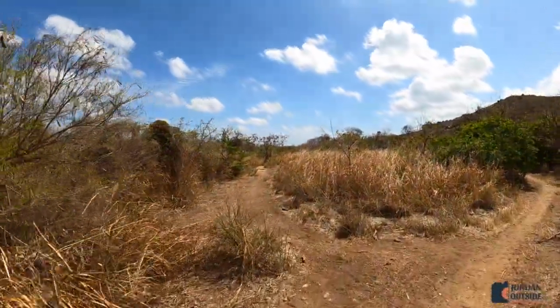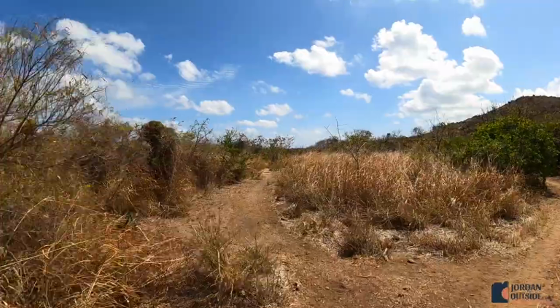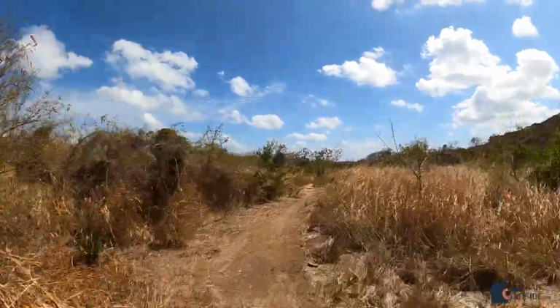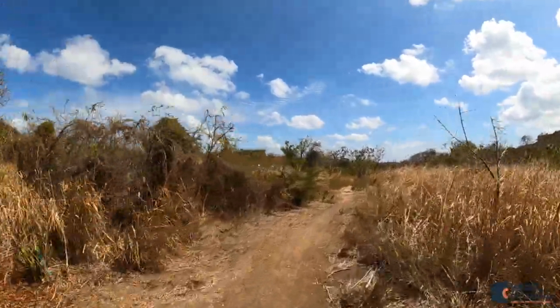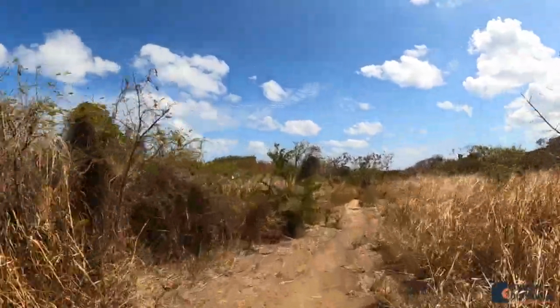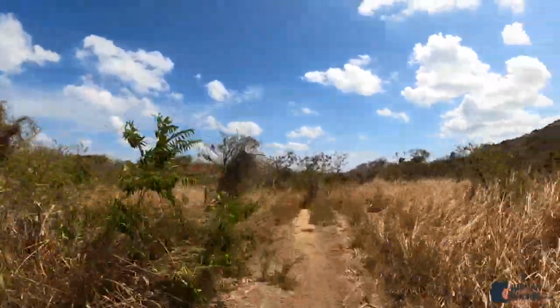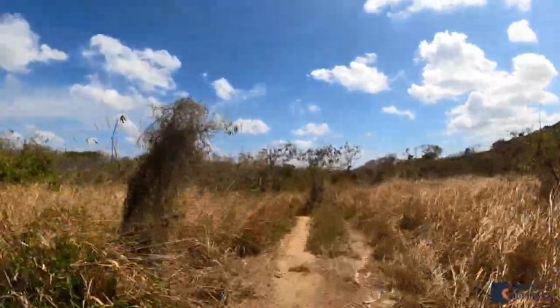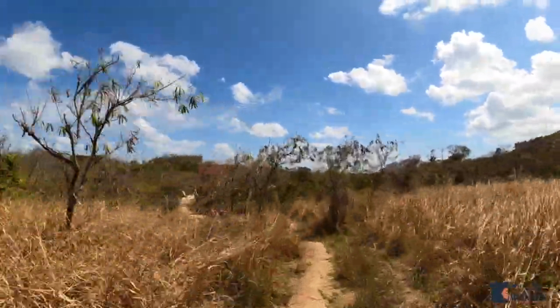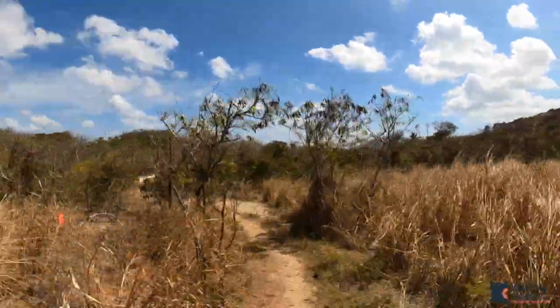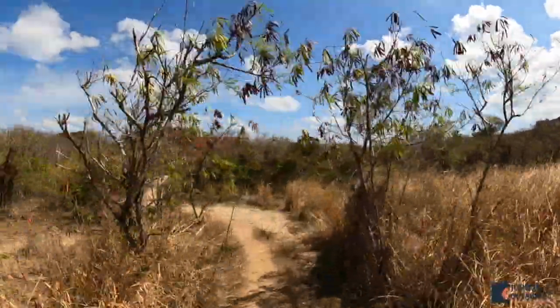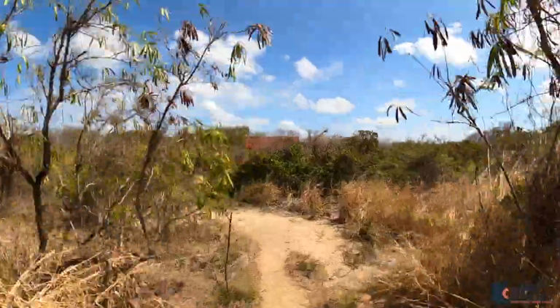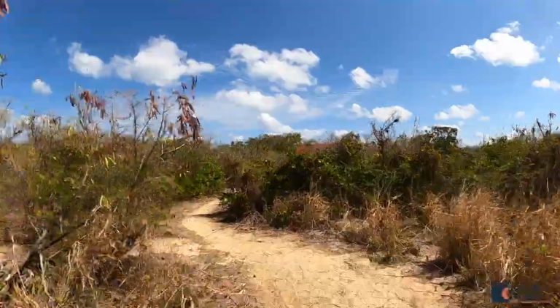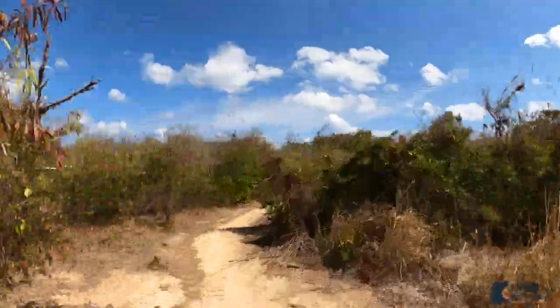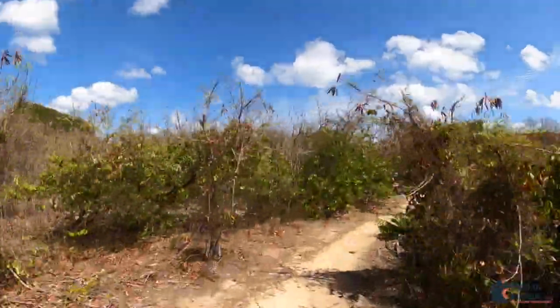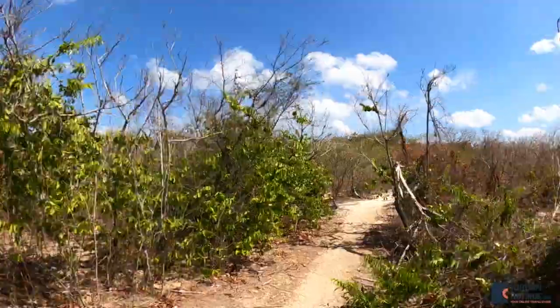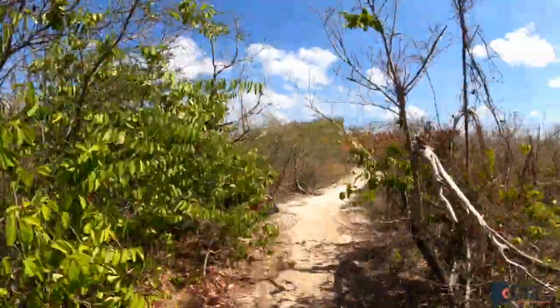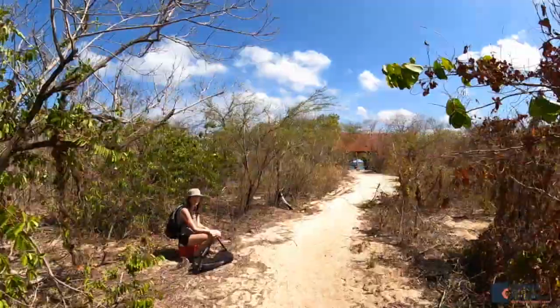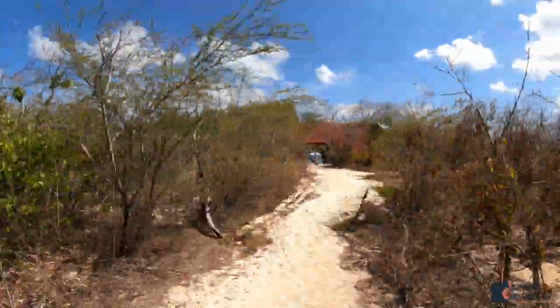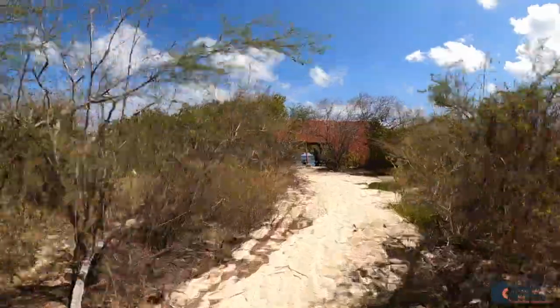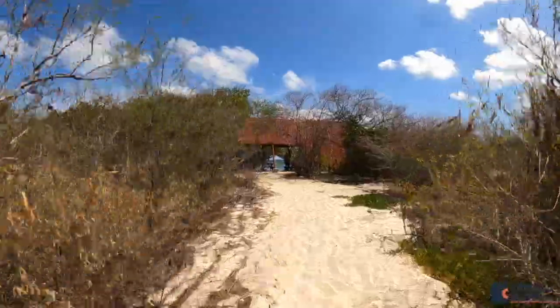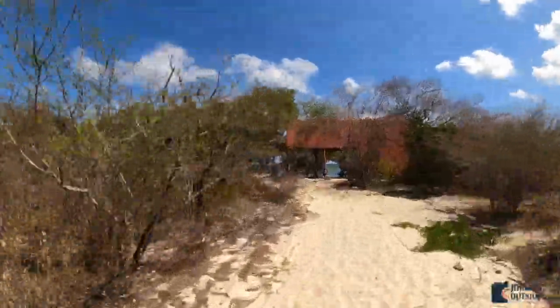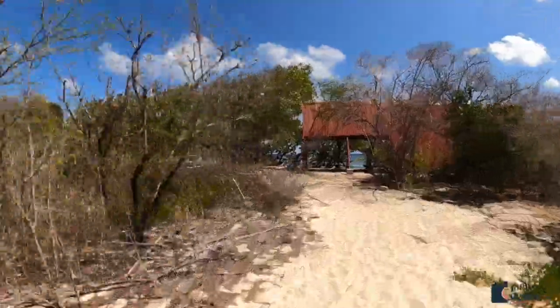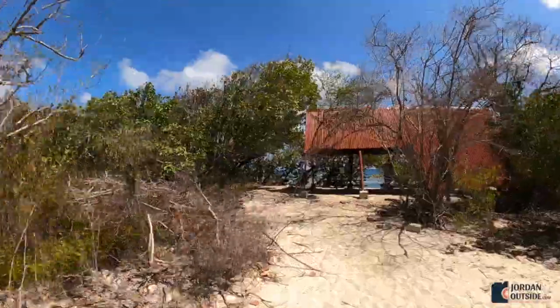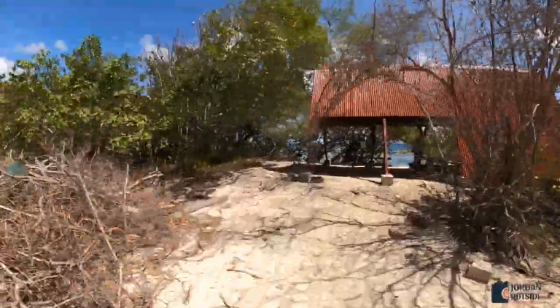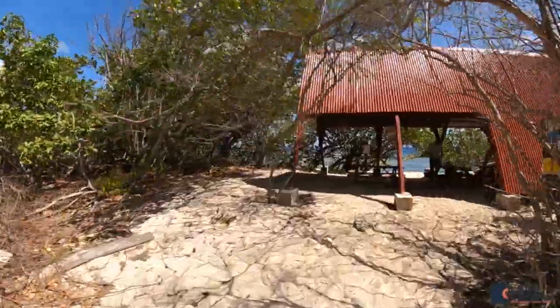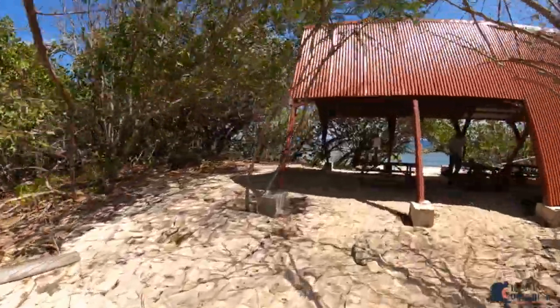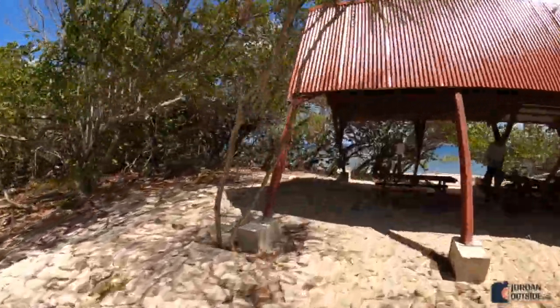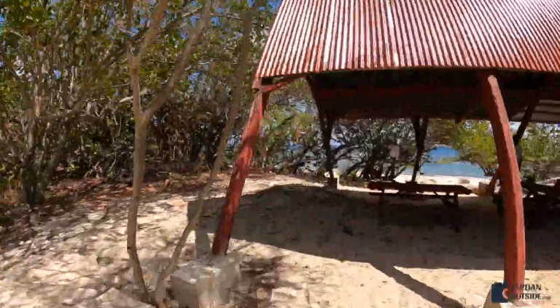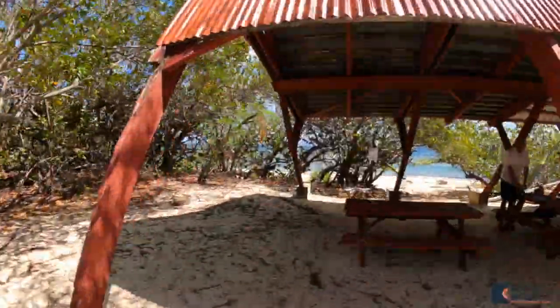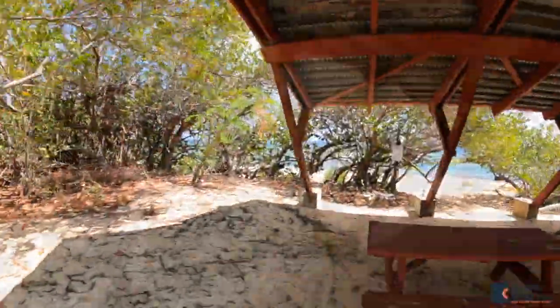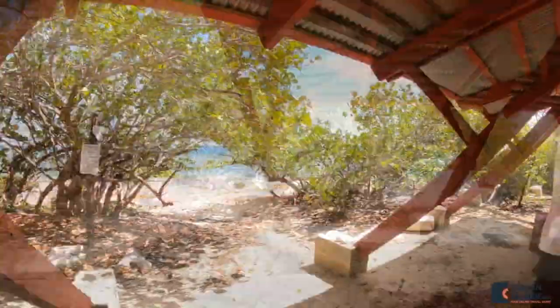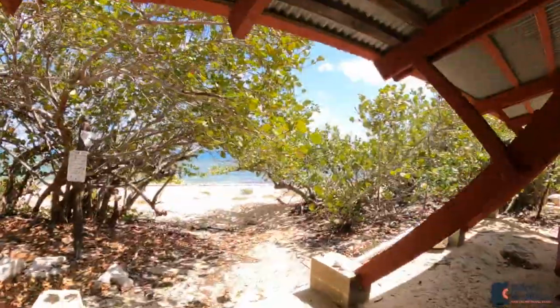You'll know you're at the right place when you see this big red pavilion. You'll go through the pavilion and this is the entrance to the beach.